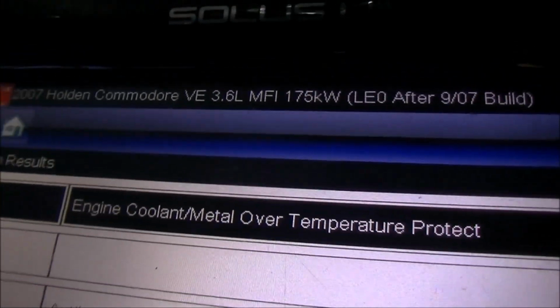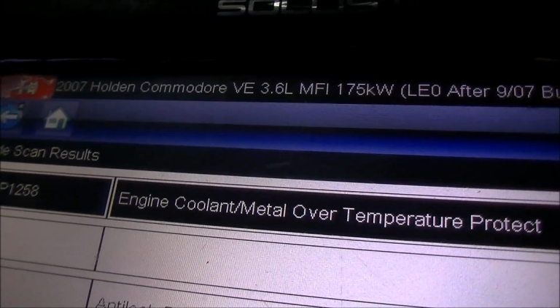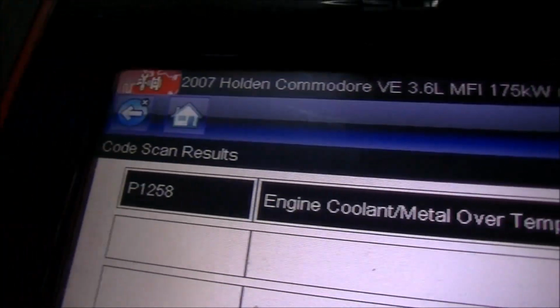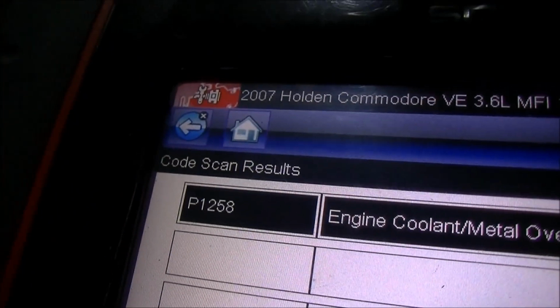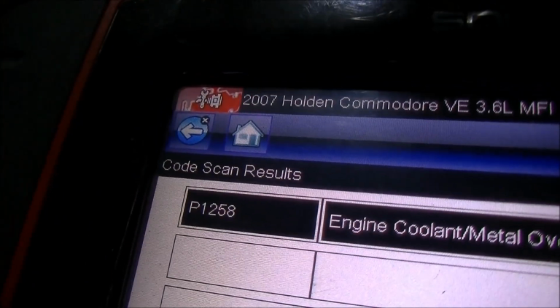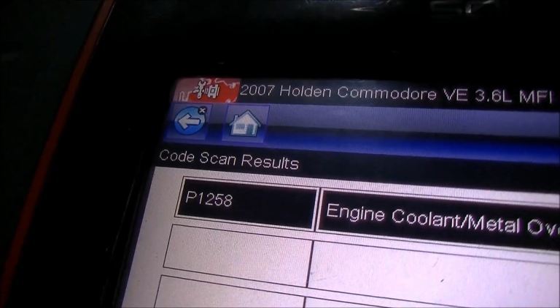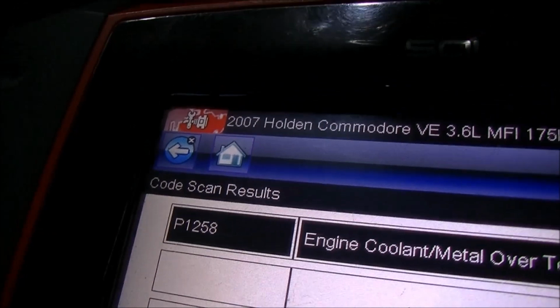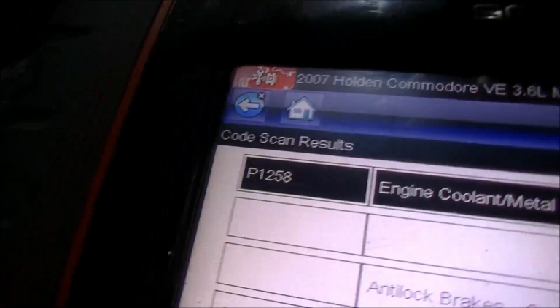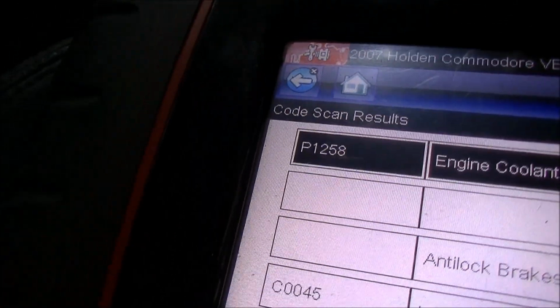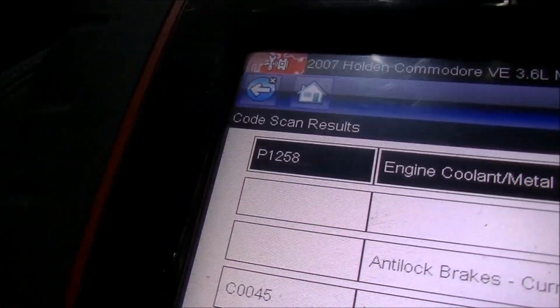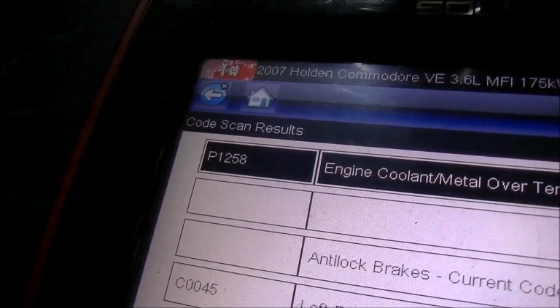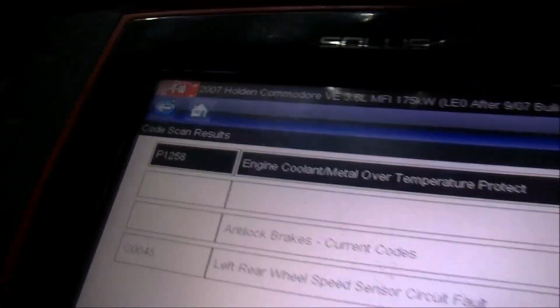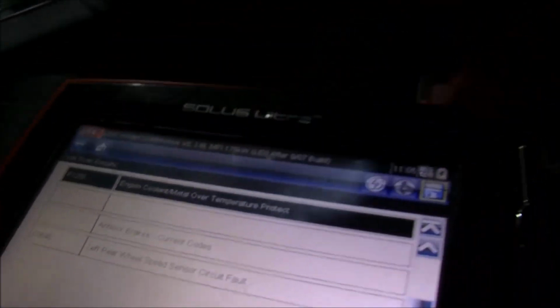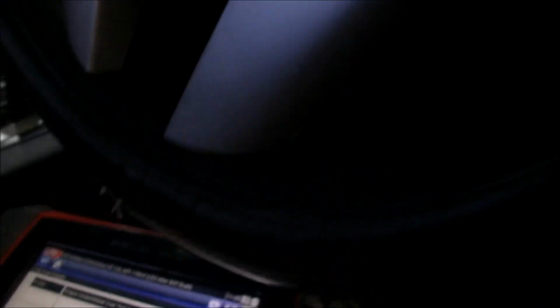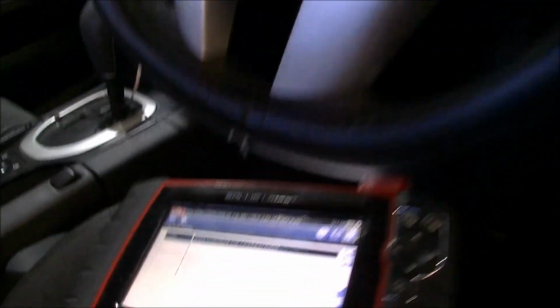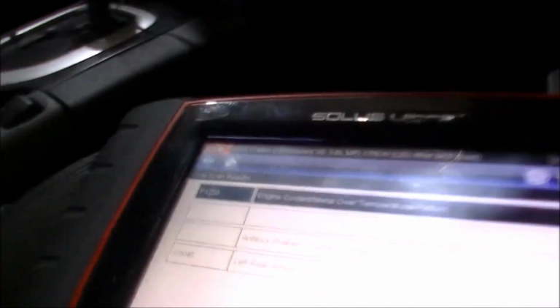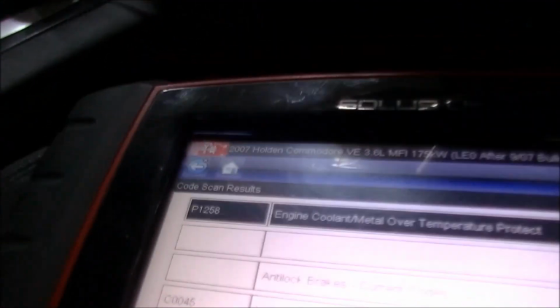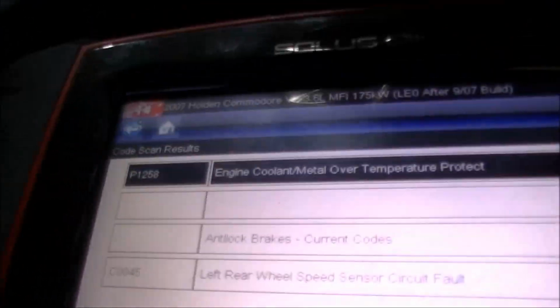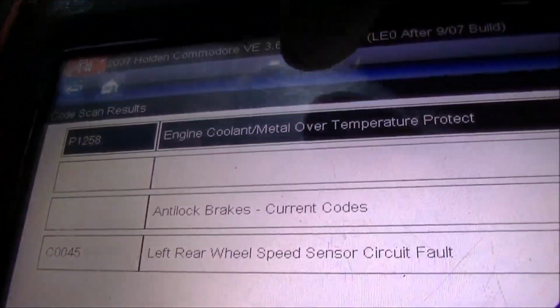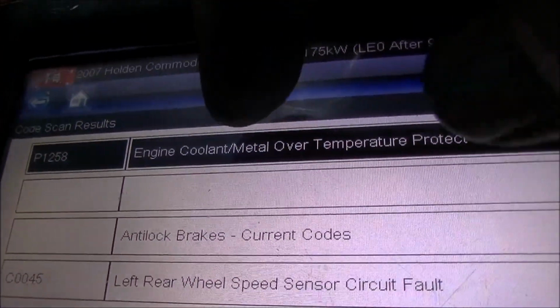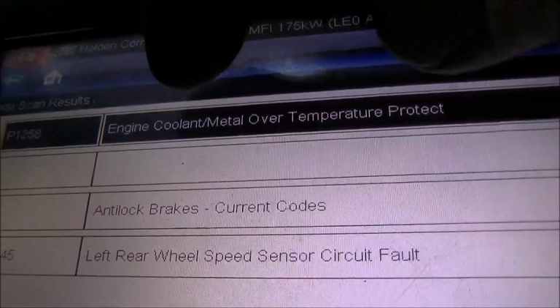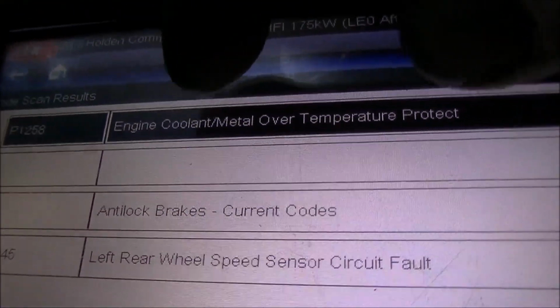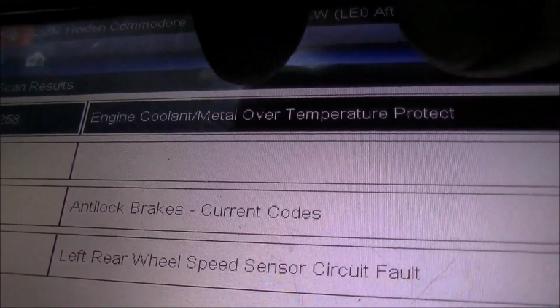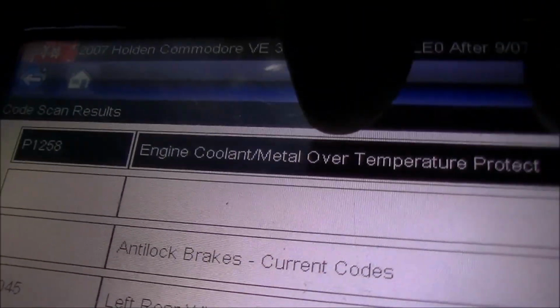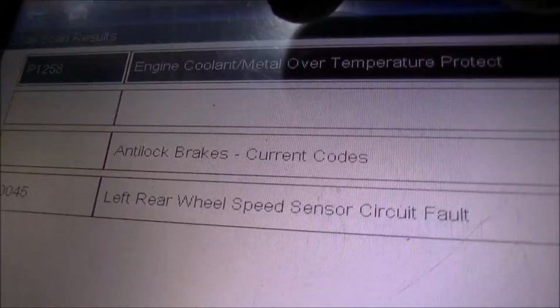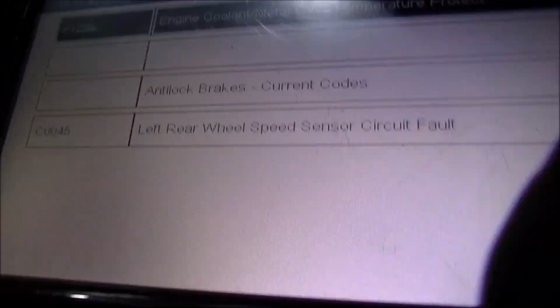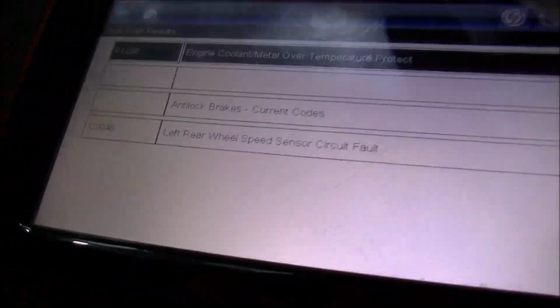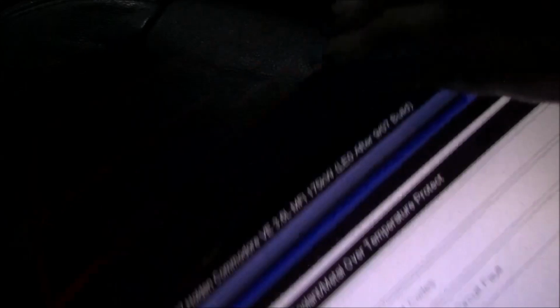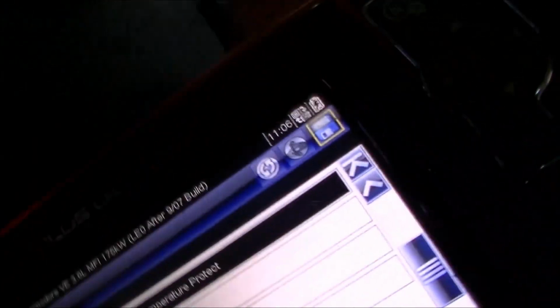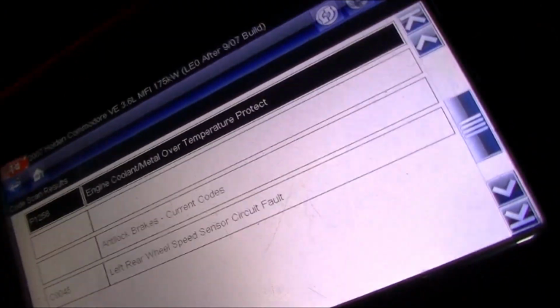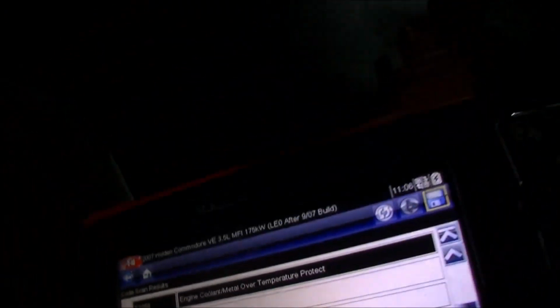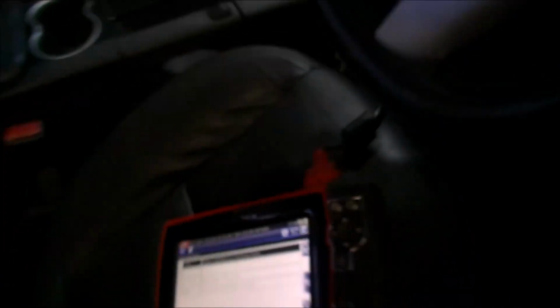As you can see, it's sensed that it's gotten too hot. I've never actually seen that code before - the coolant slash metal. But anyway, we won't worry about that too much.